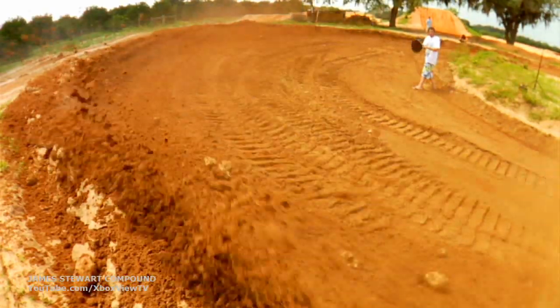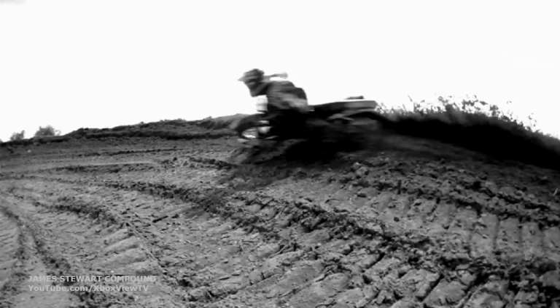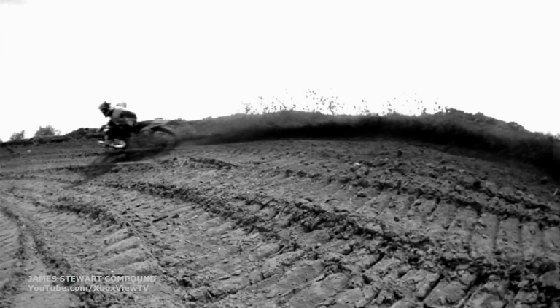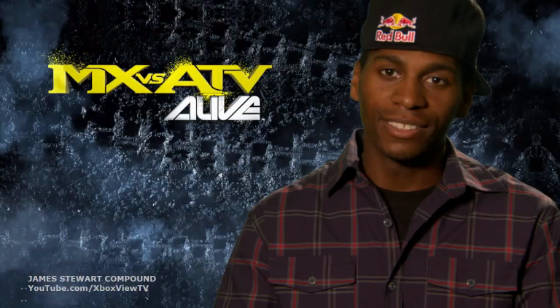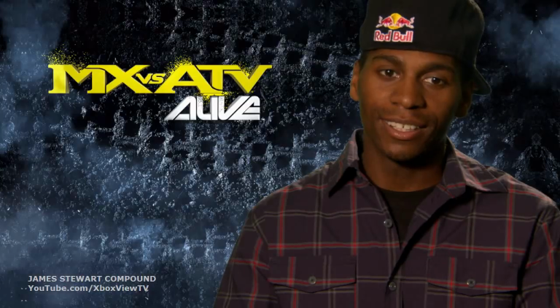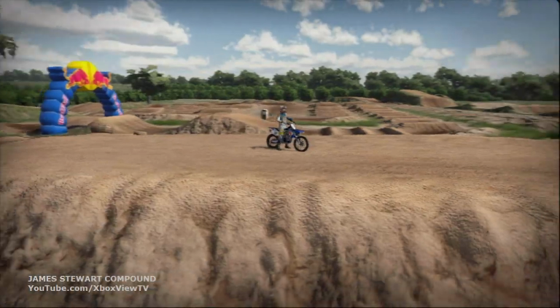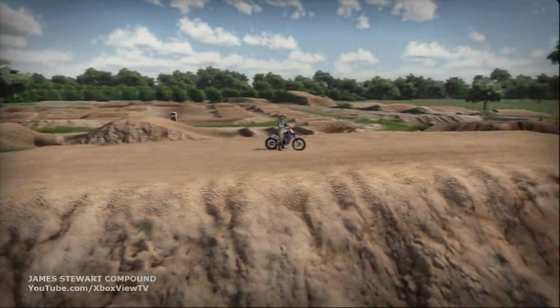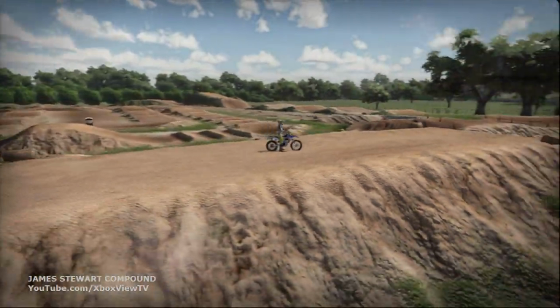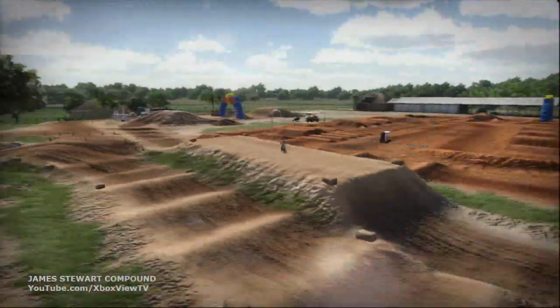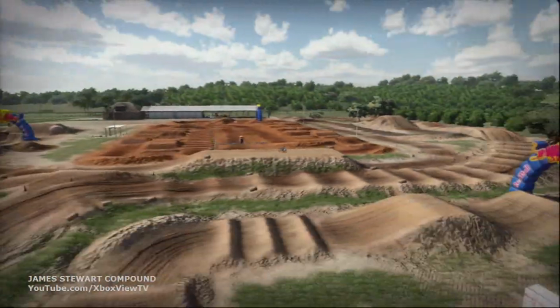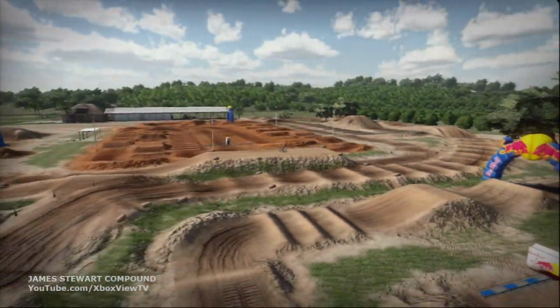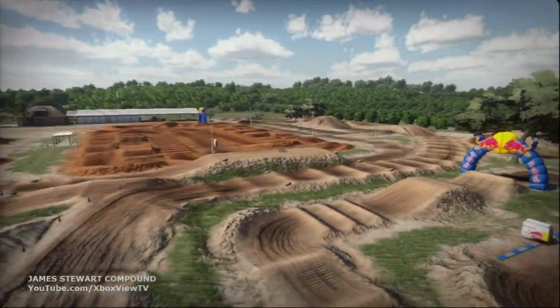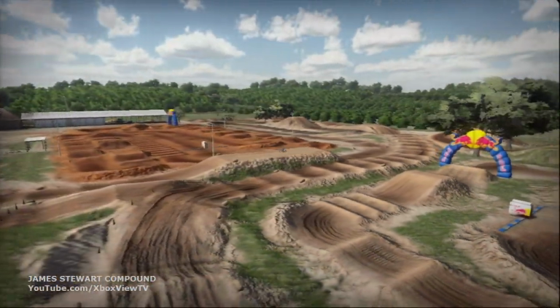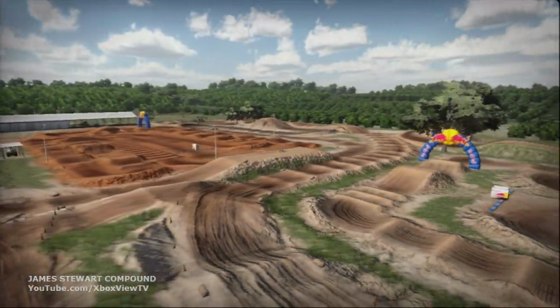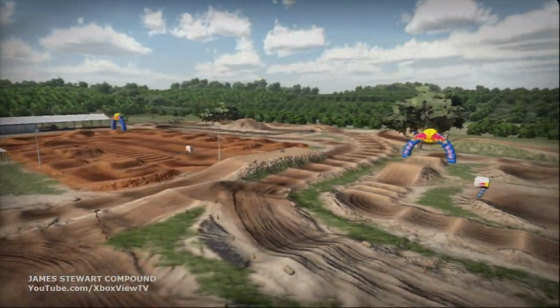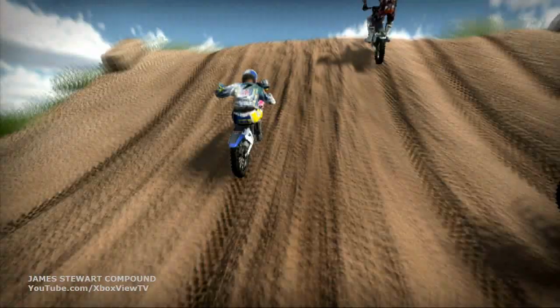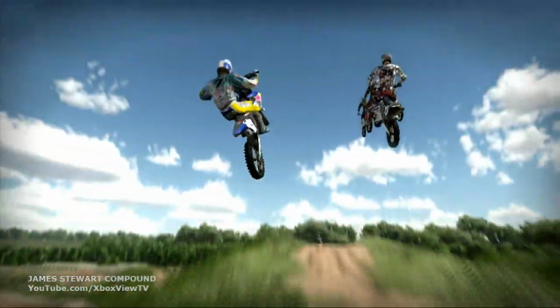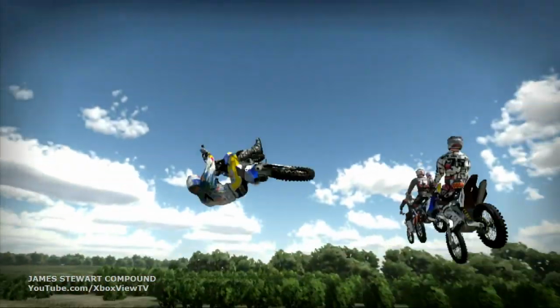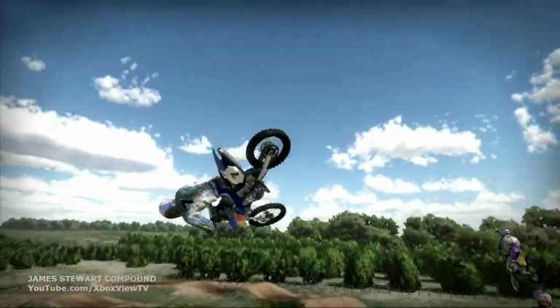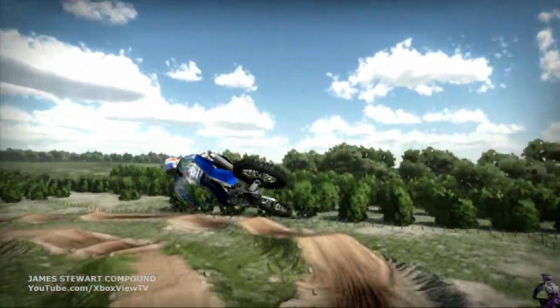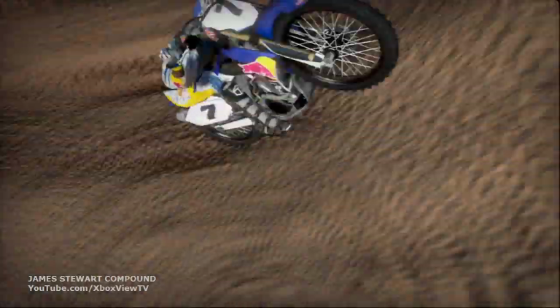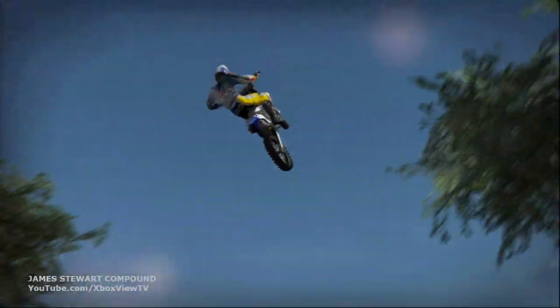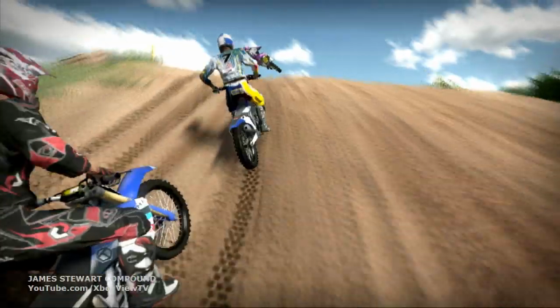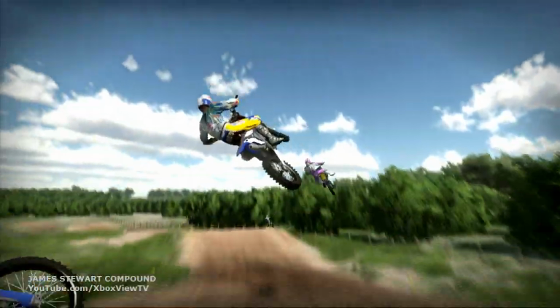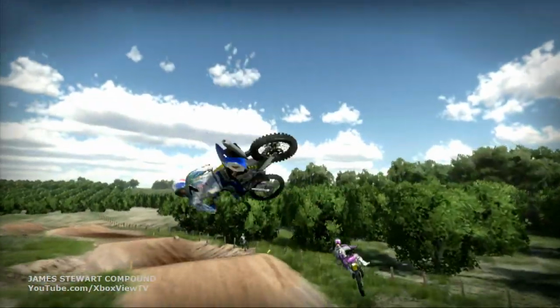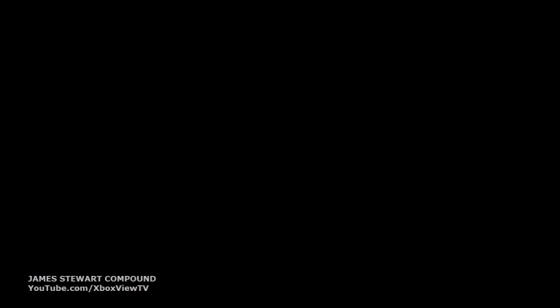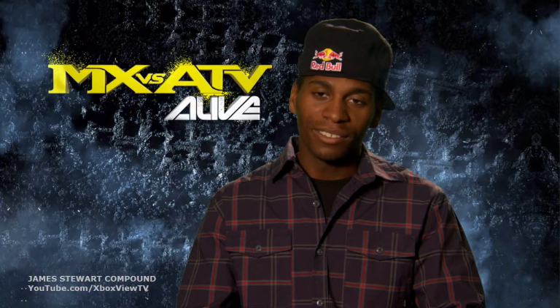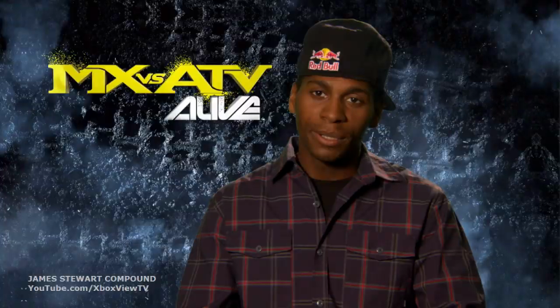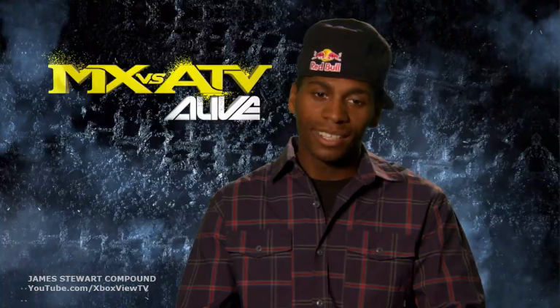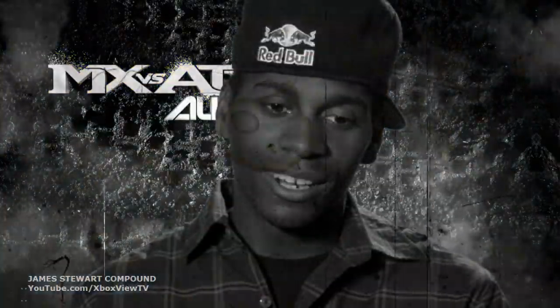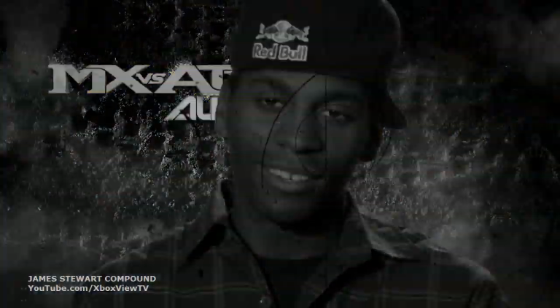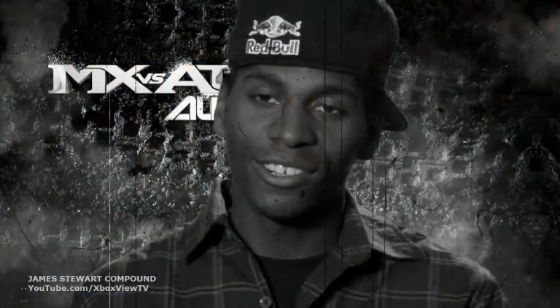I wouldn't say the model is pretty close — I would say it's spot on. Everything I was playing in, I'm letting off on jumps like I would do in real life. And you'll find out in a video game that I could pick your lines pretty precise. Otherwise, you'll be in the orange group.